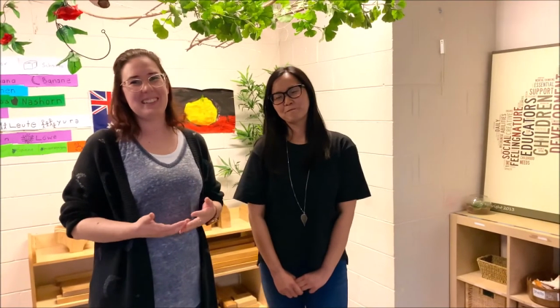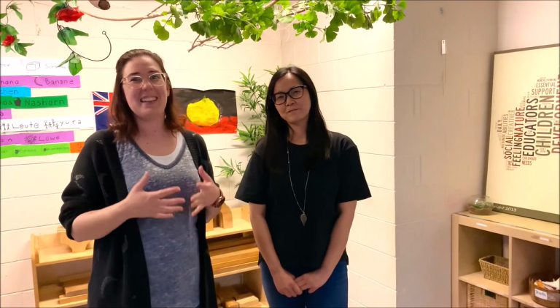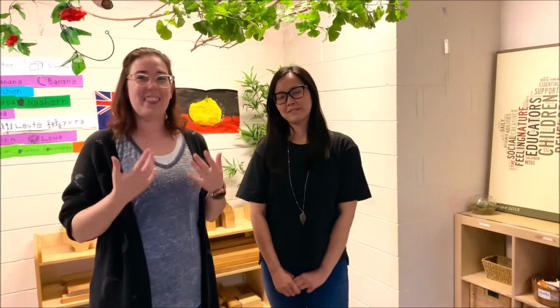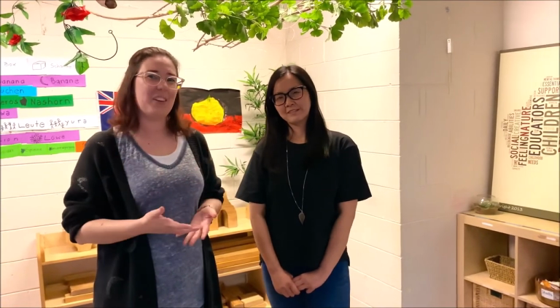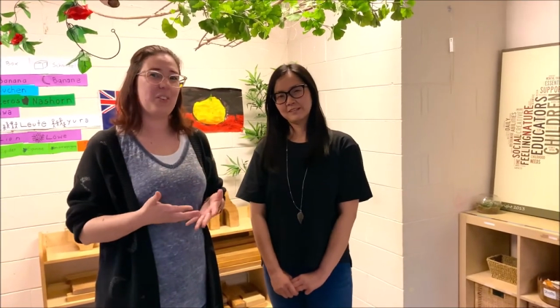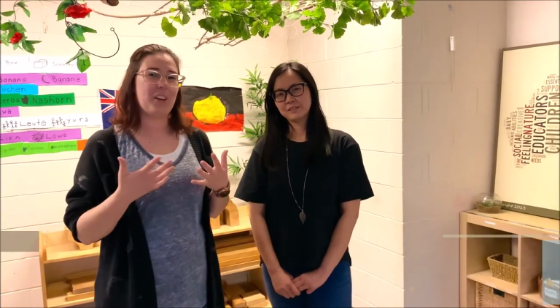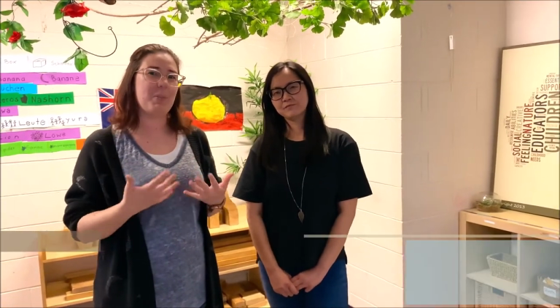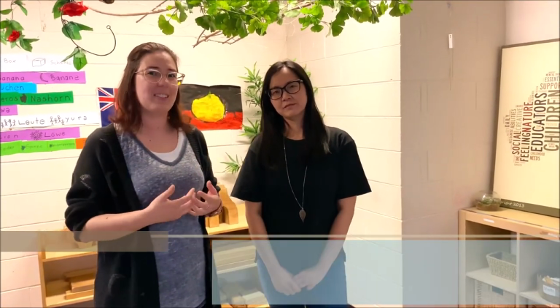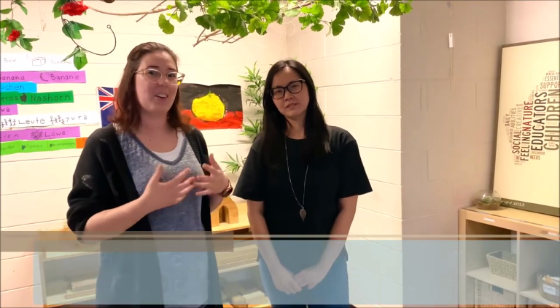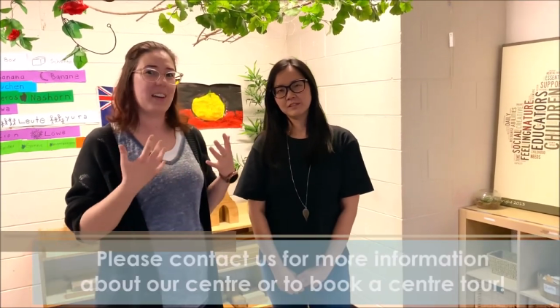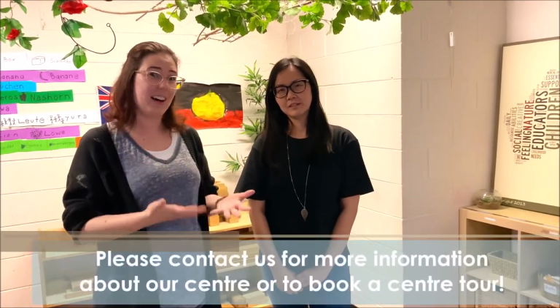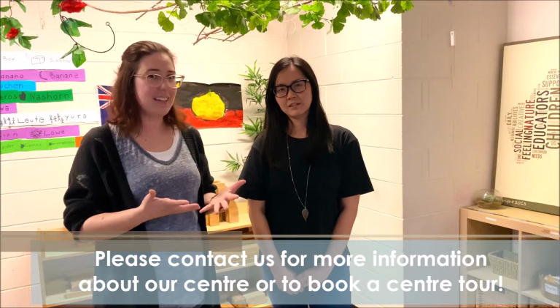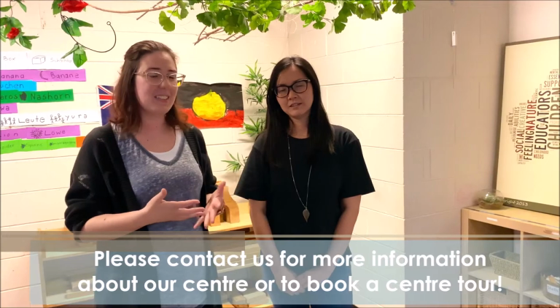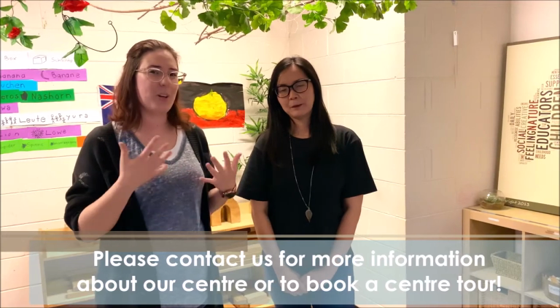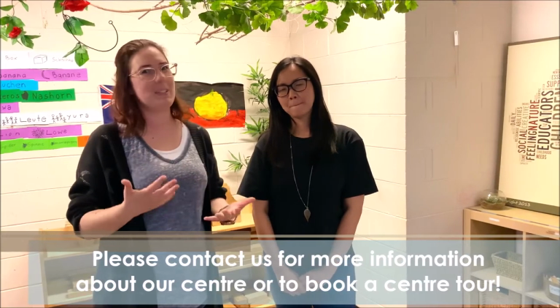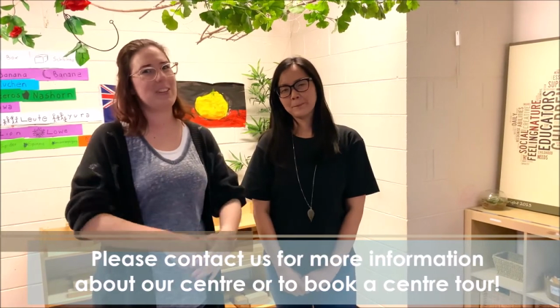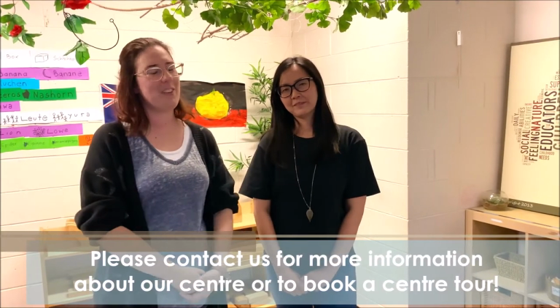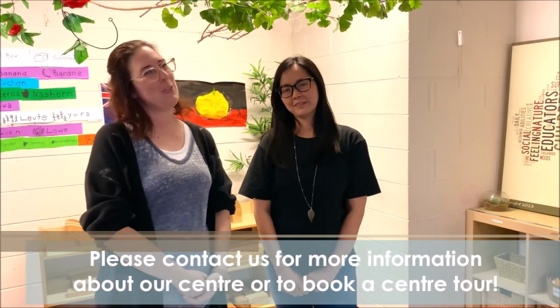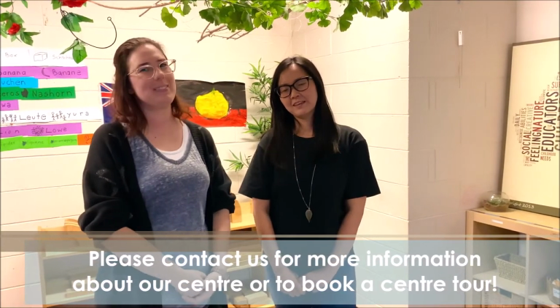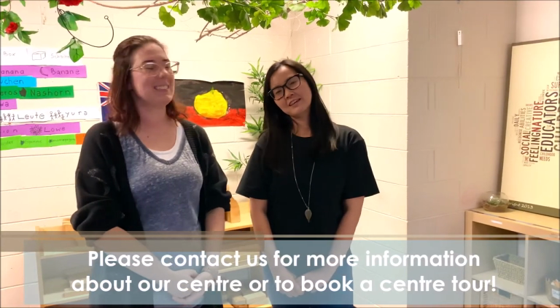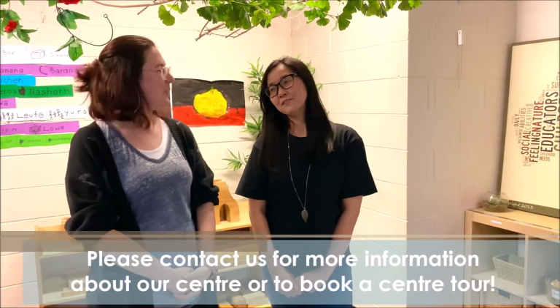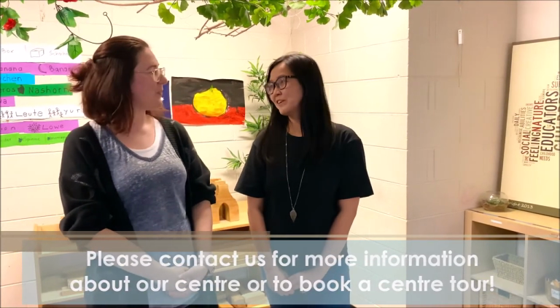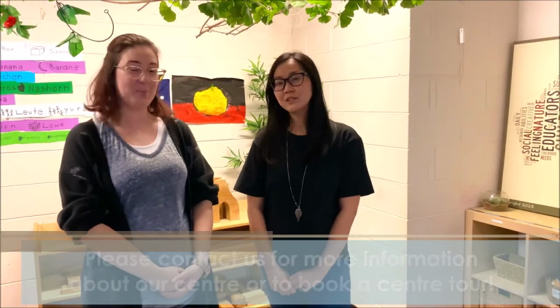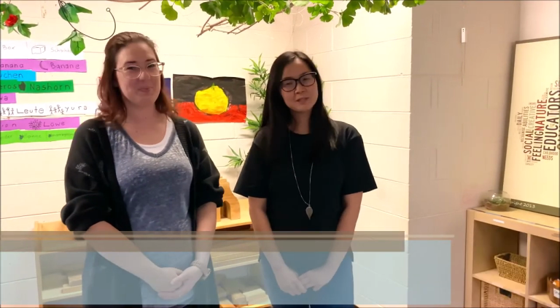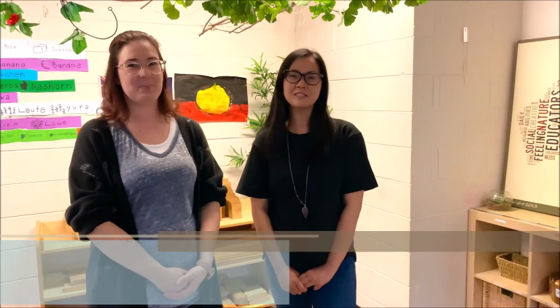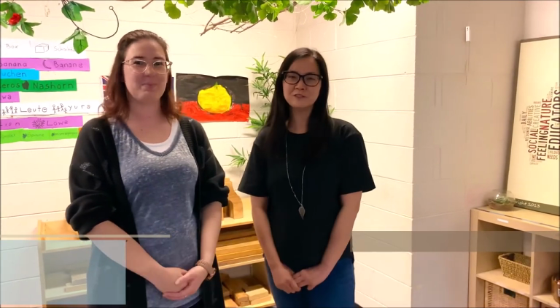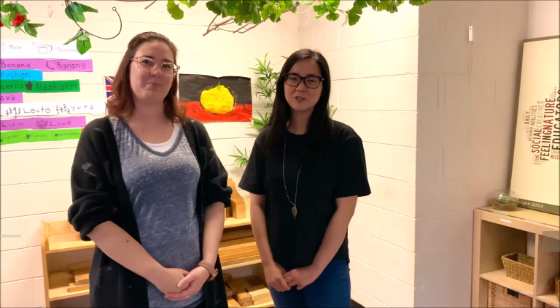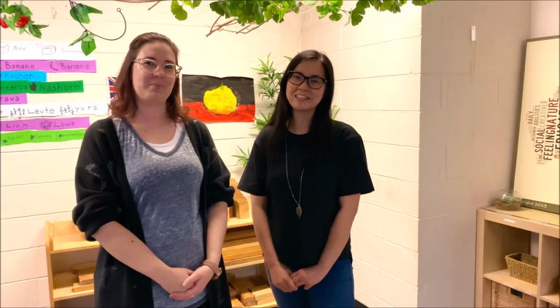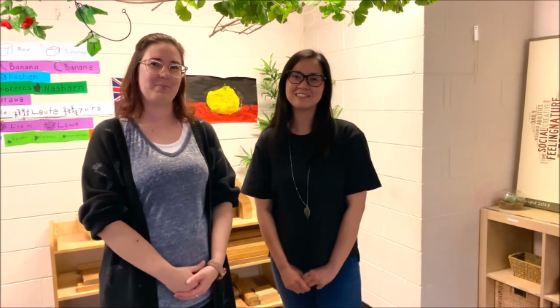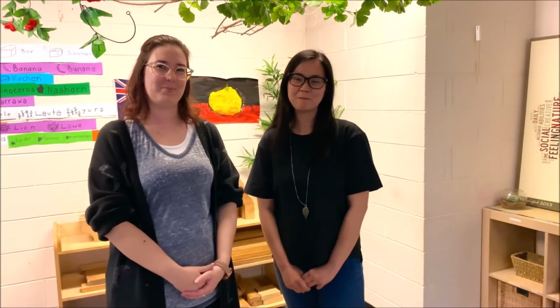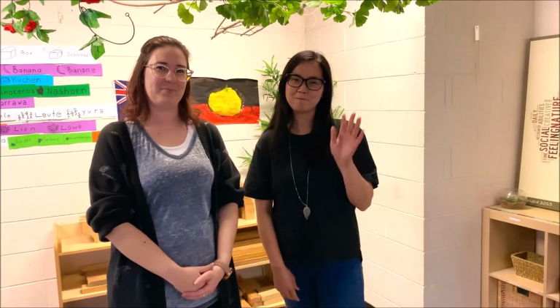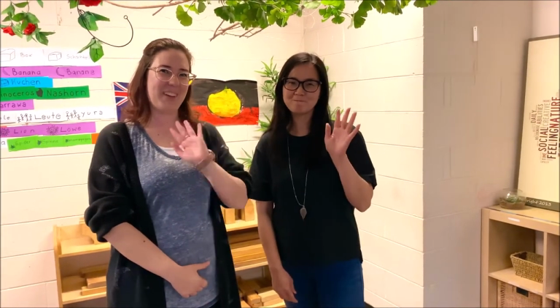Thank you for coming with us on our highlights and we hope to see you again very soon. If you have any questions please feel free to contact us. Bye!